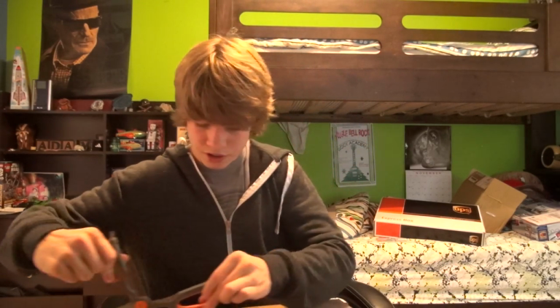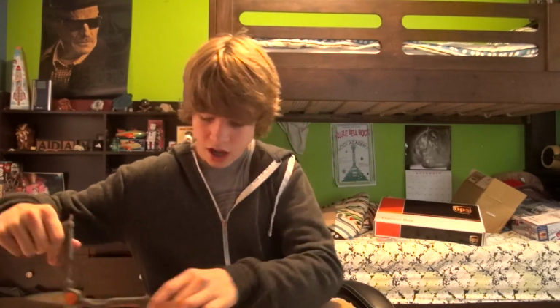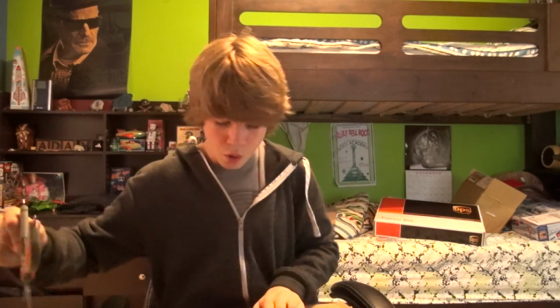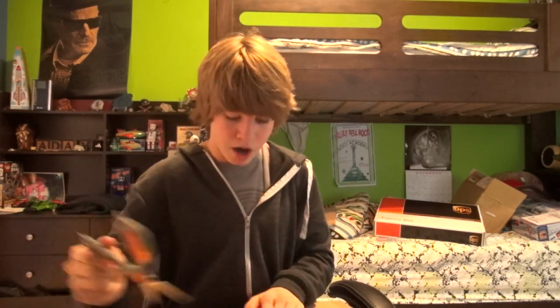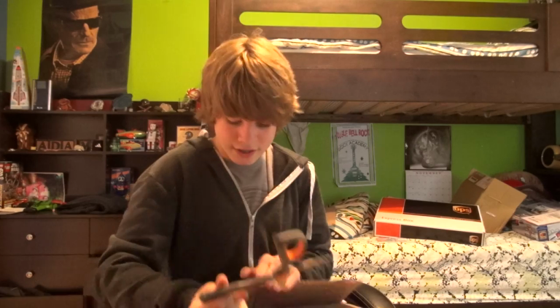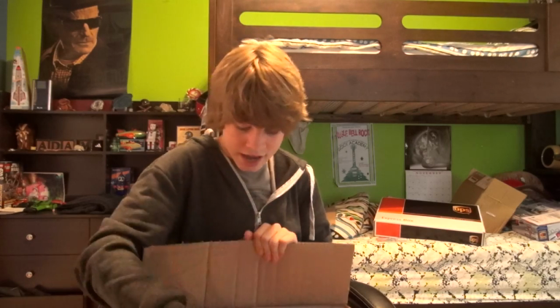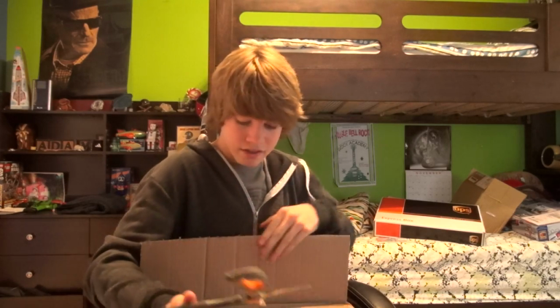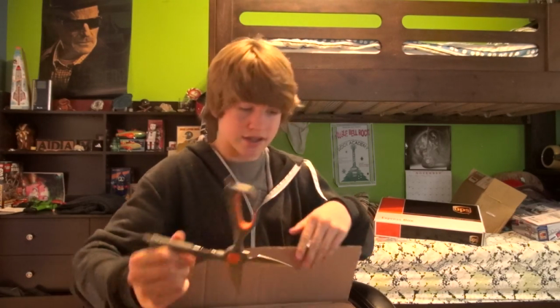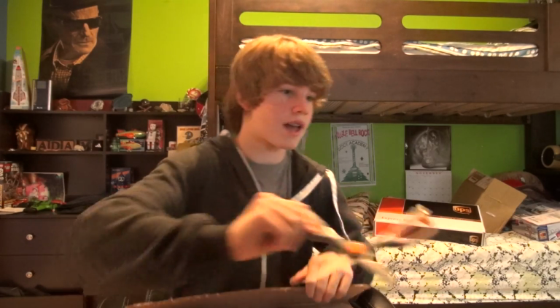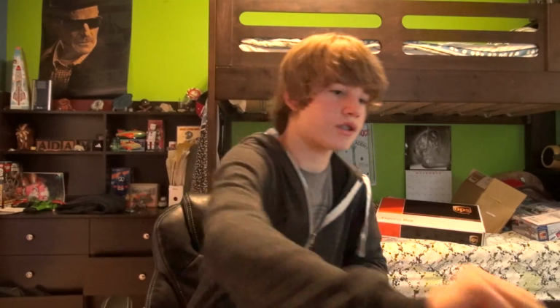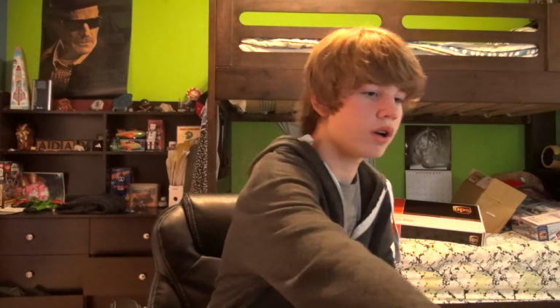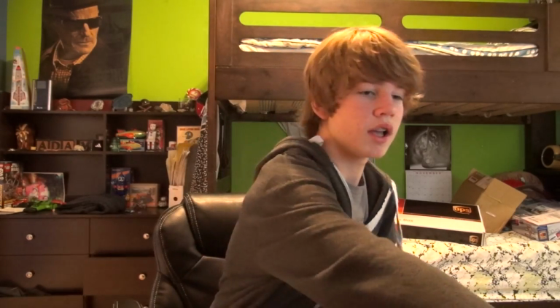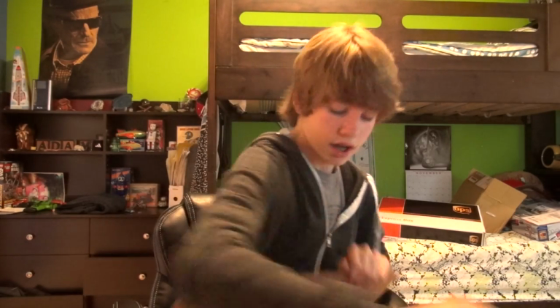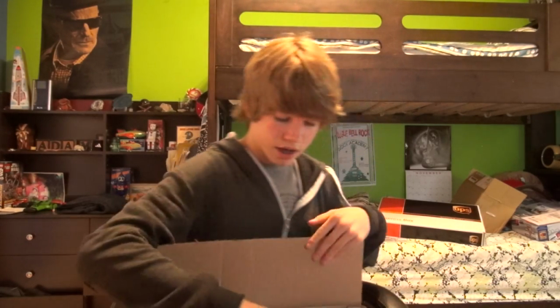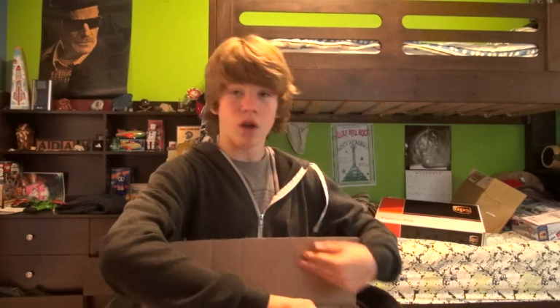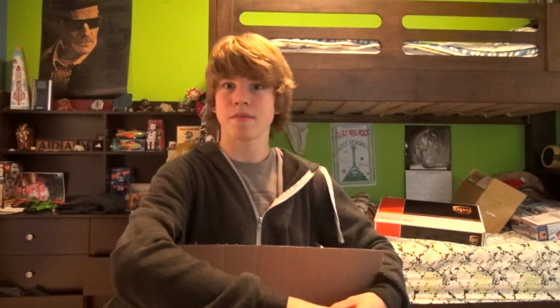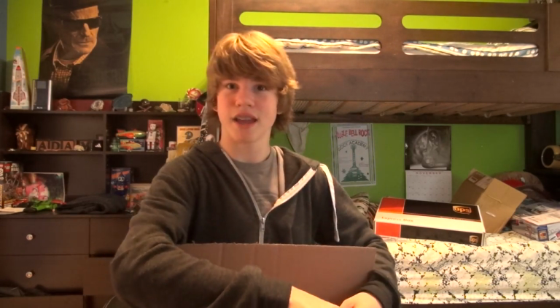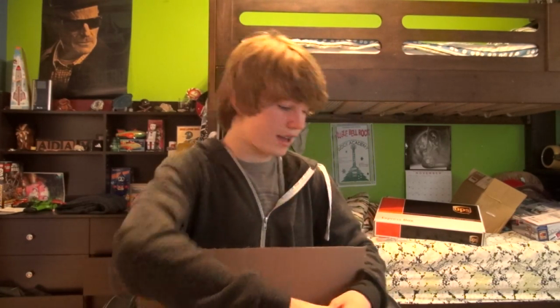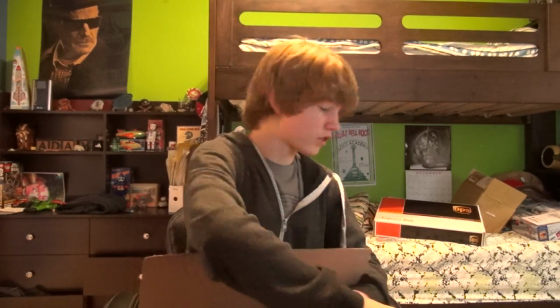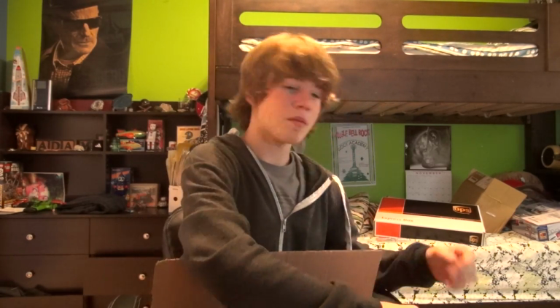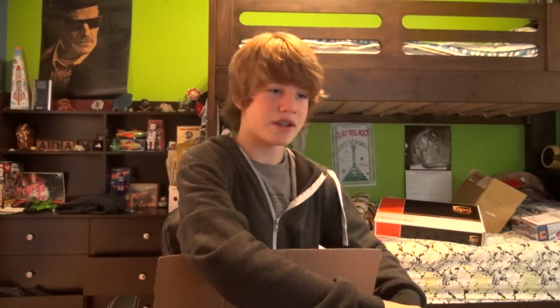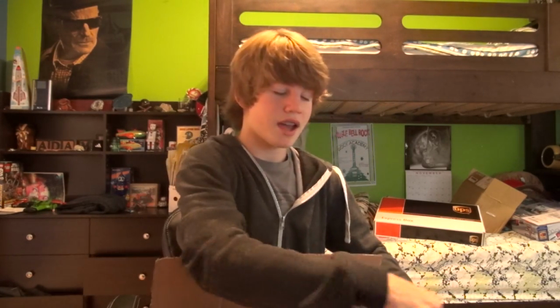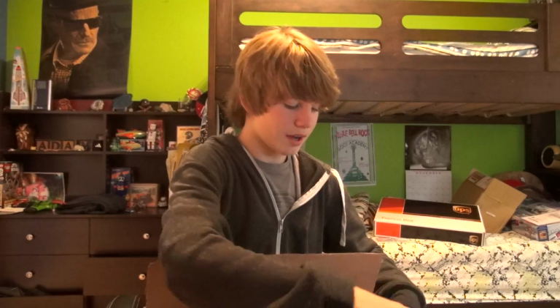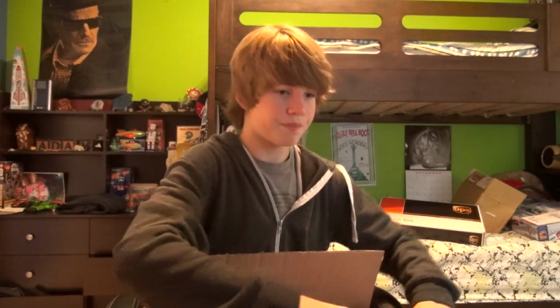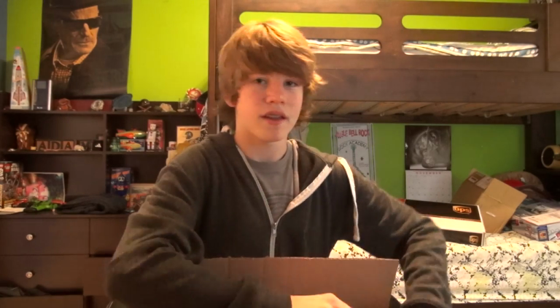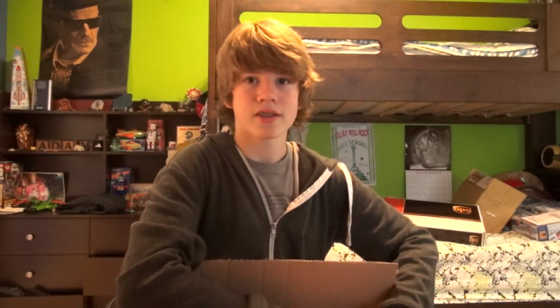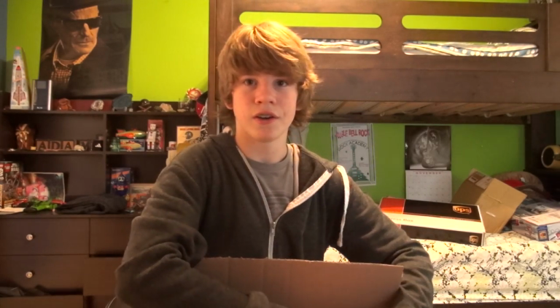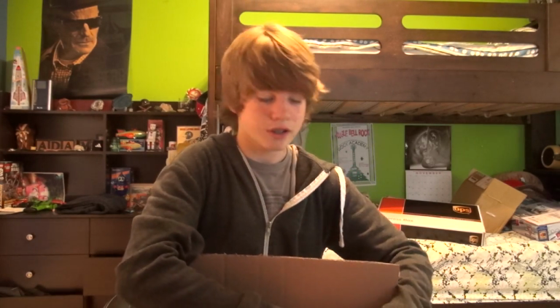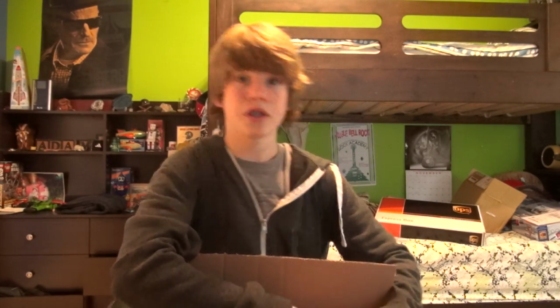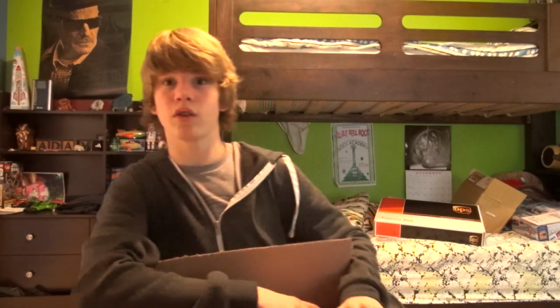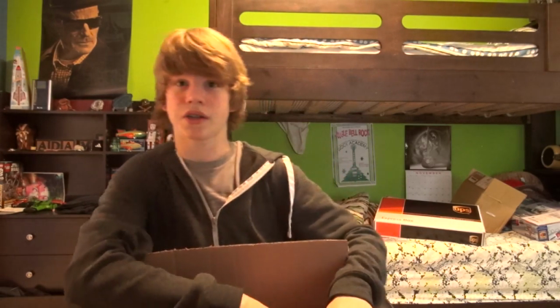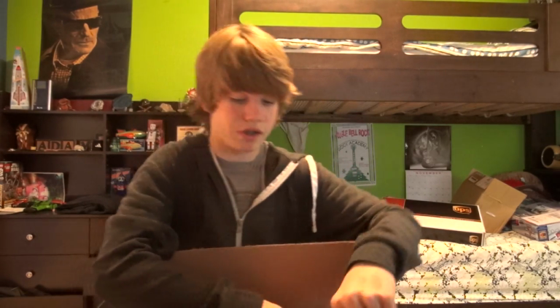I know I bought like 10 things, and they all came in today. They're all in my bed, and you can see like all the boxes and stuff.